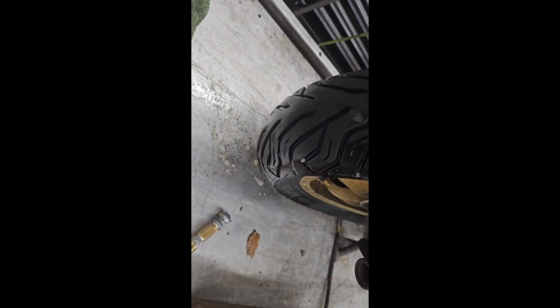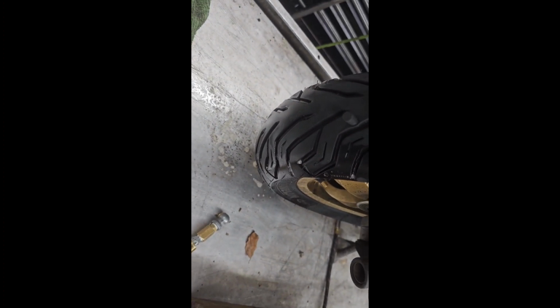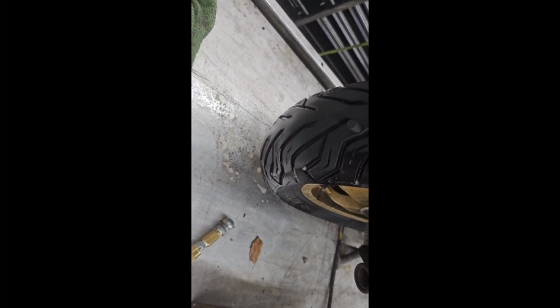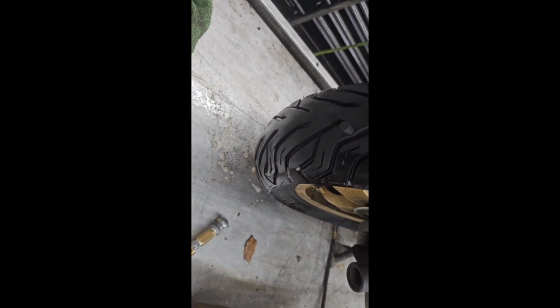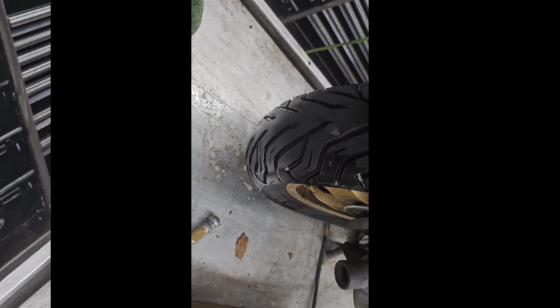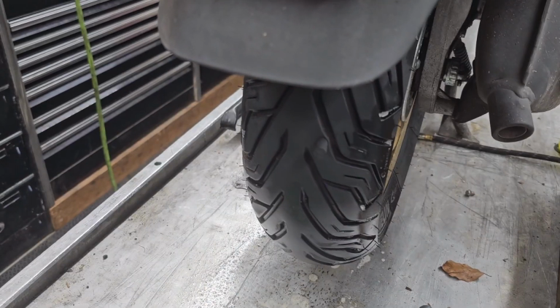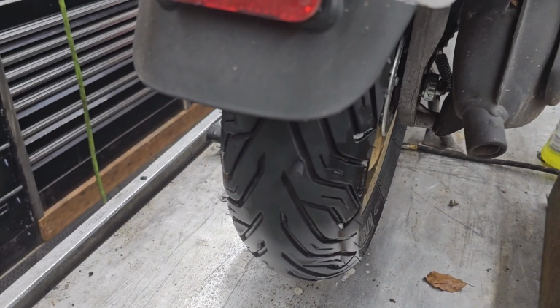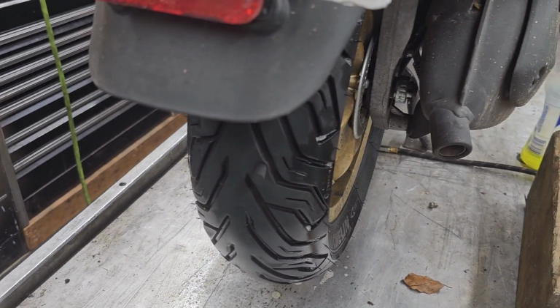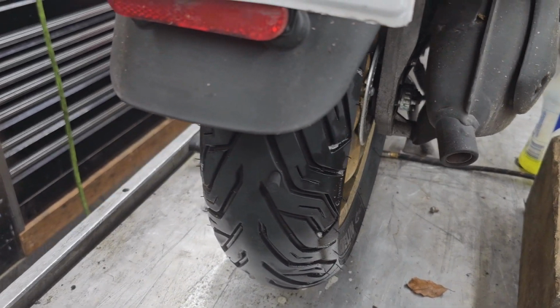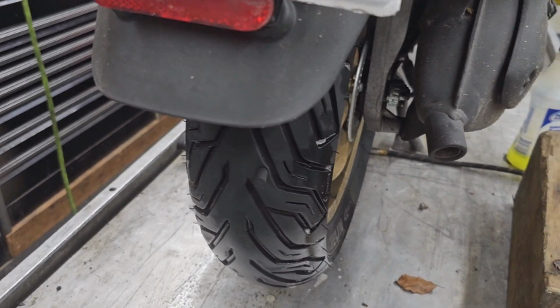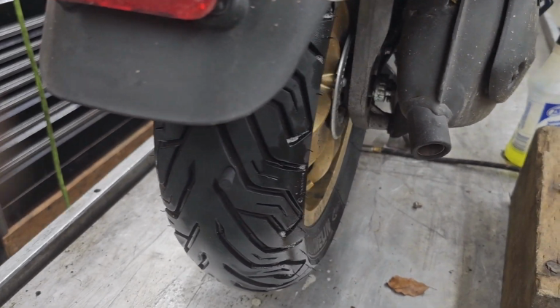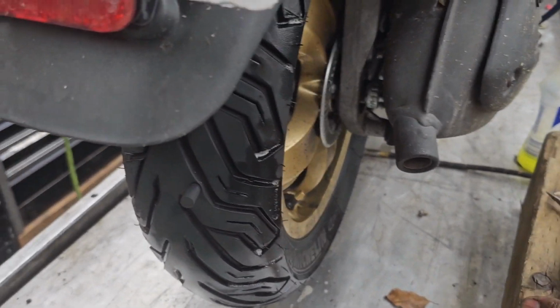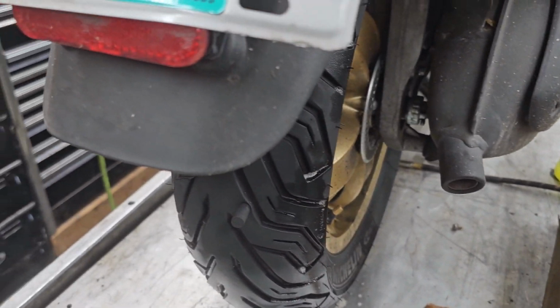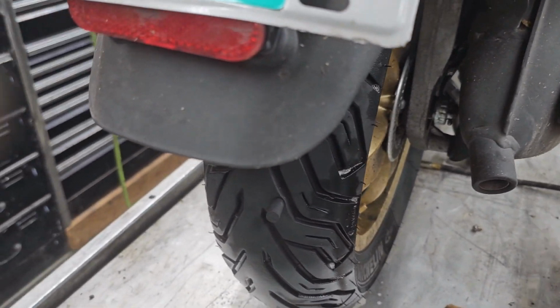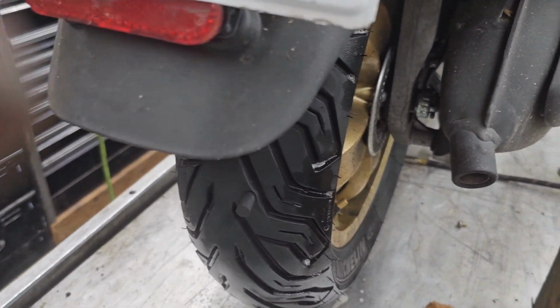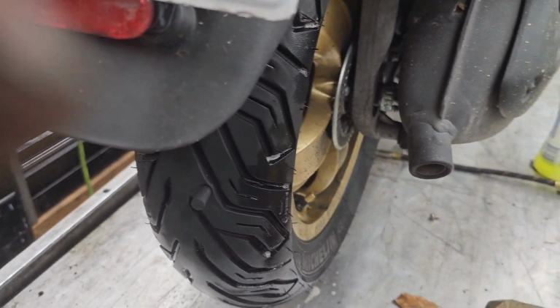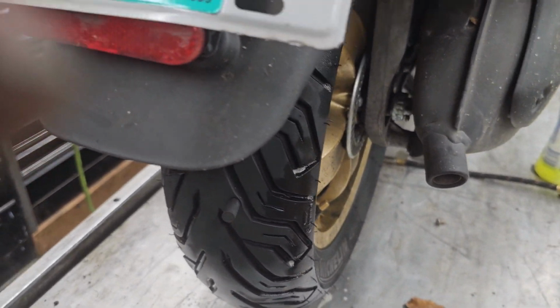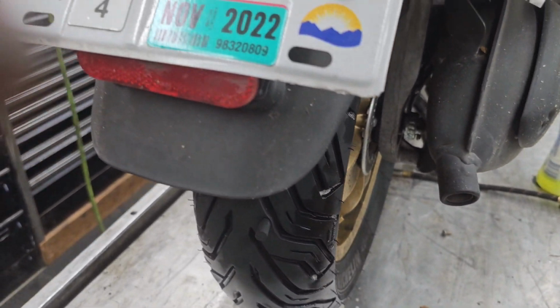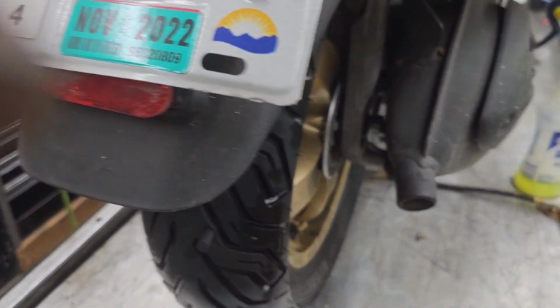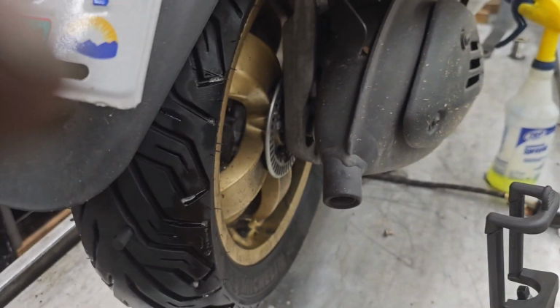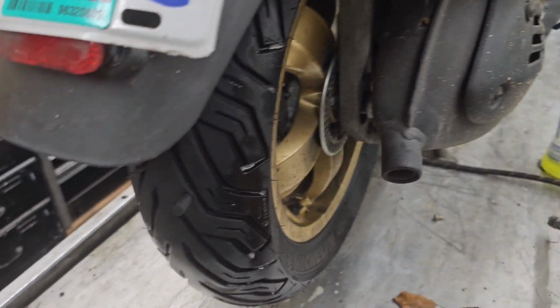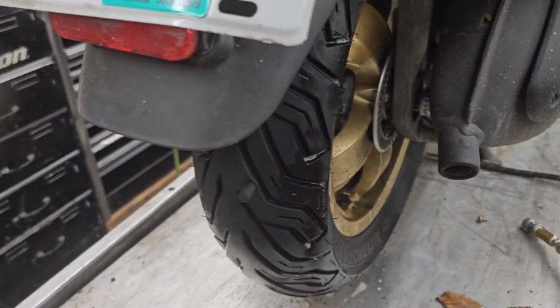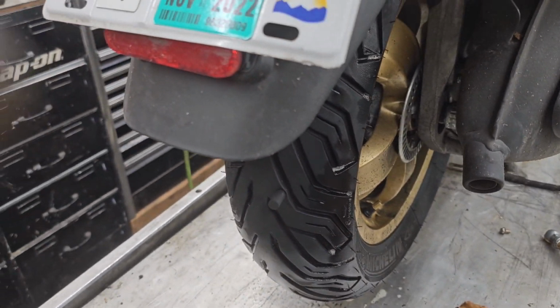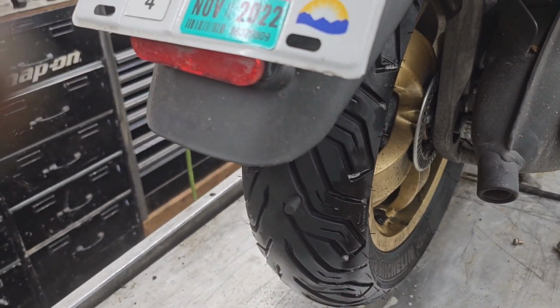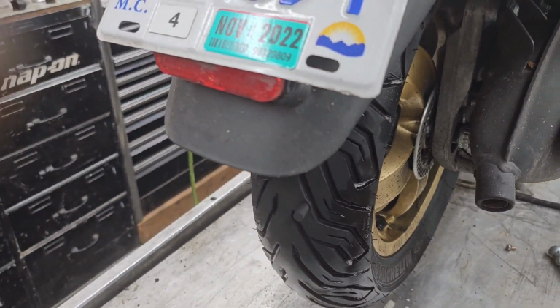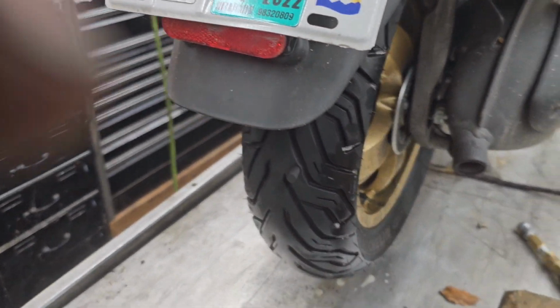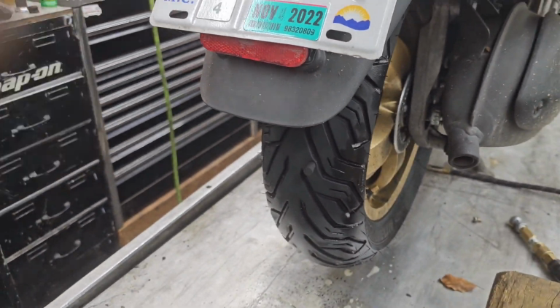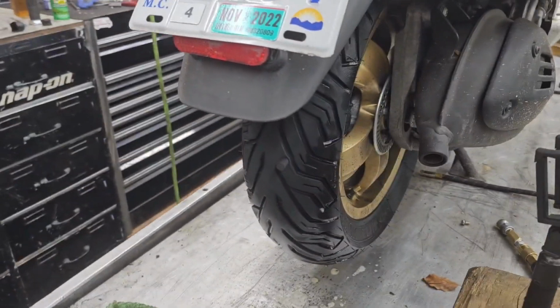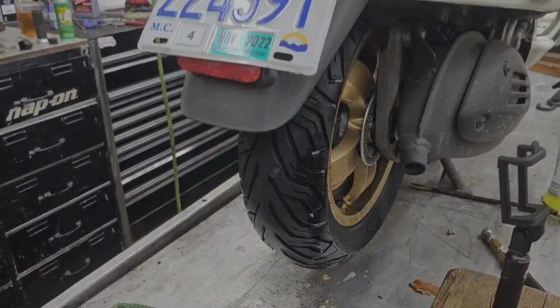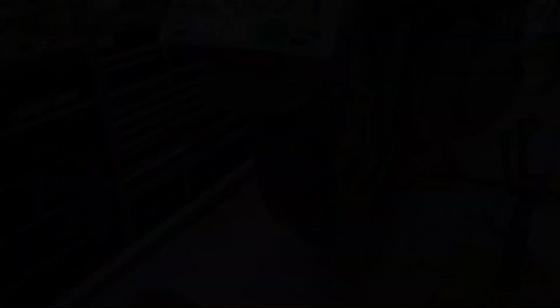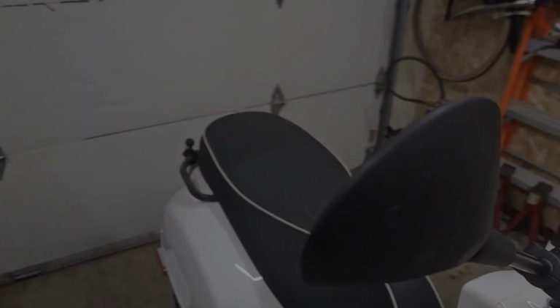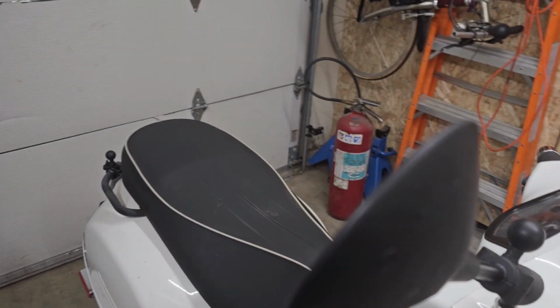Just finishing off the patching of the tire. I think I hear a tow truck outside. Oh yeah, there it is. I'll be right back. God, it's such a mess.